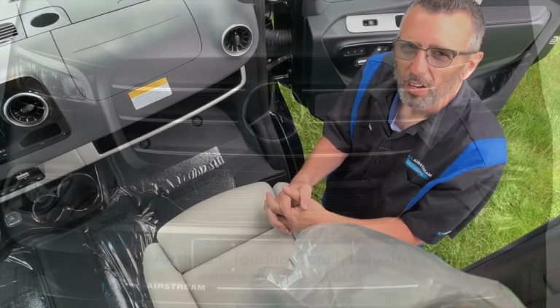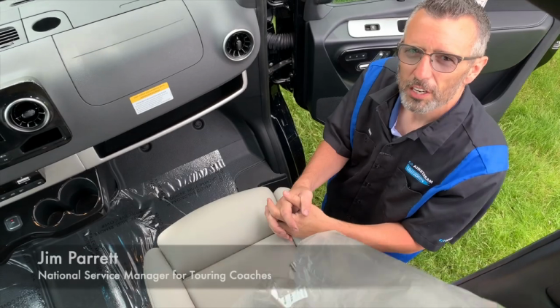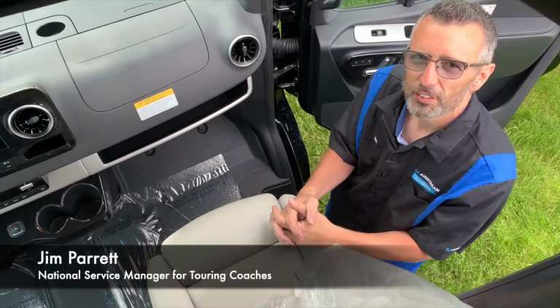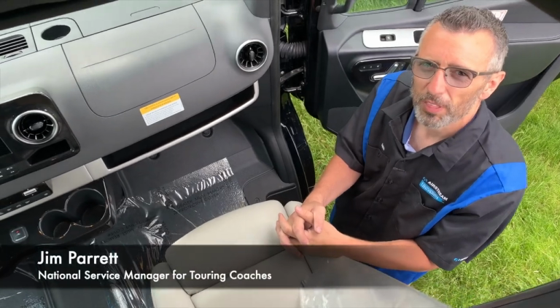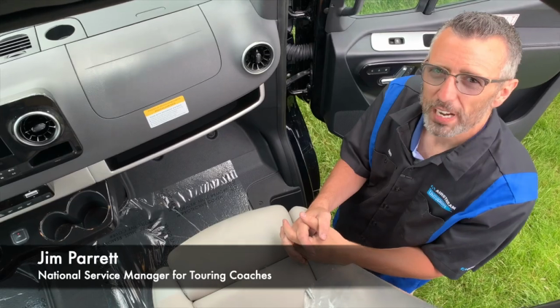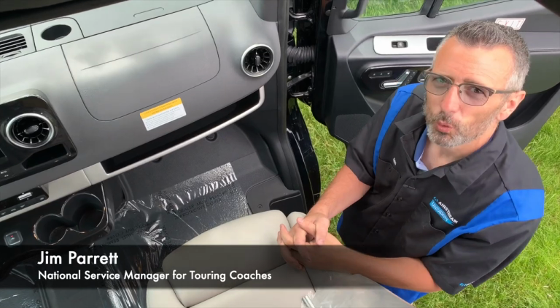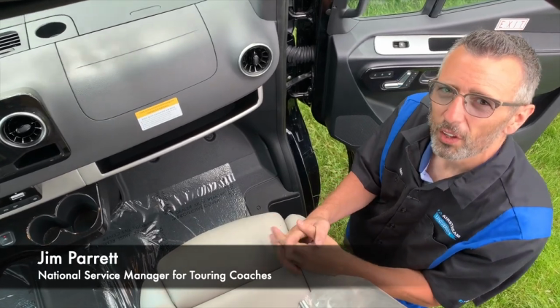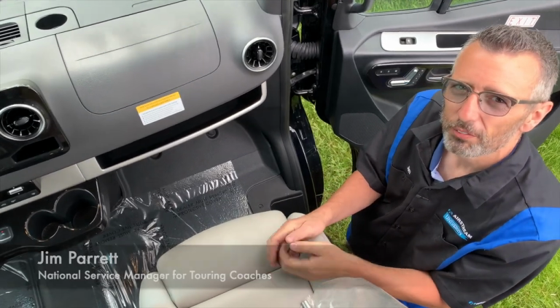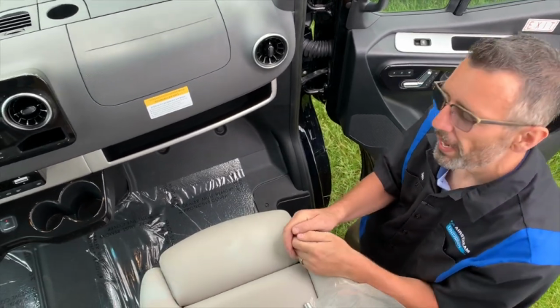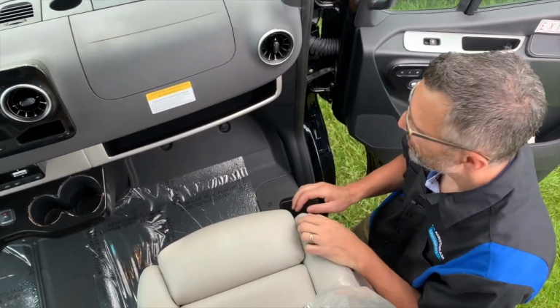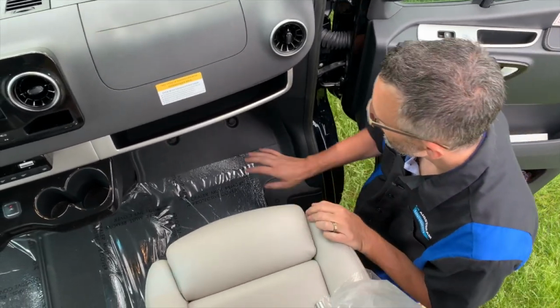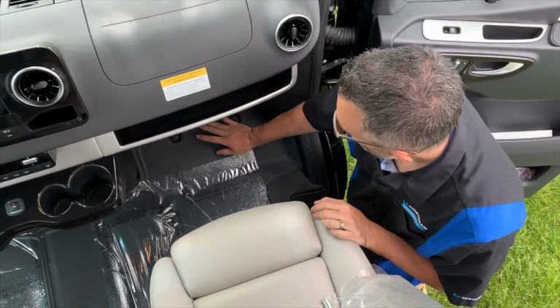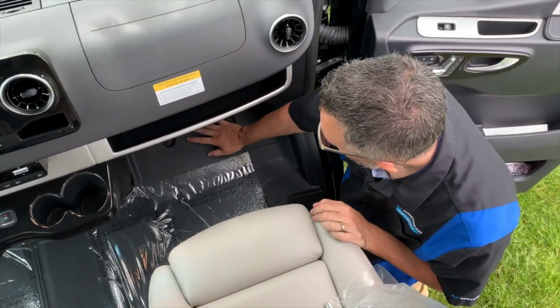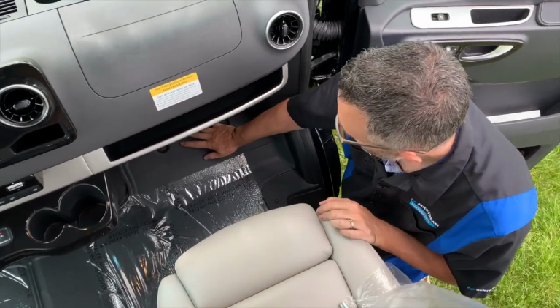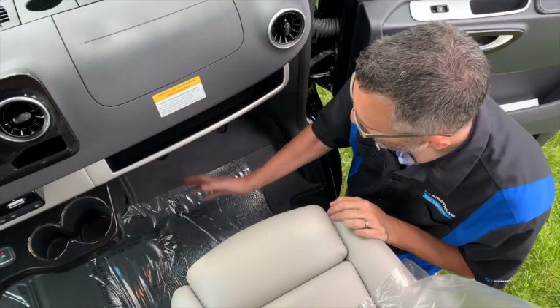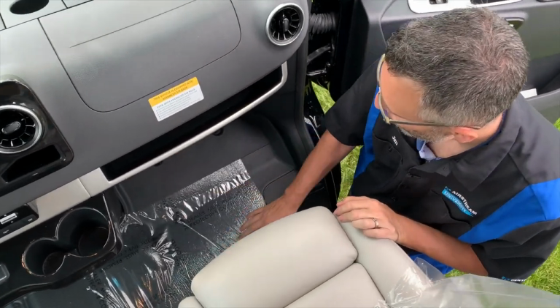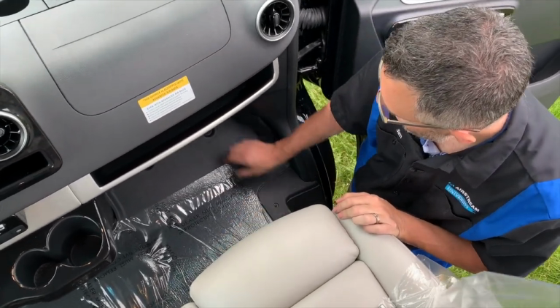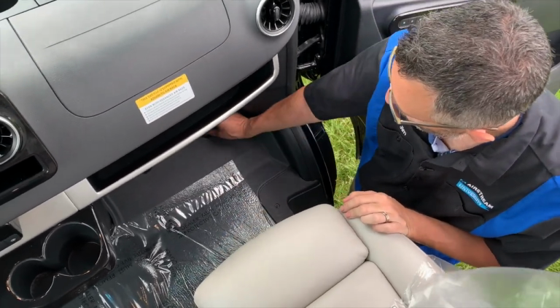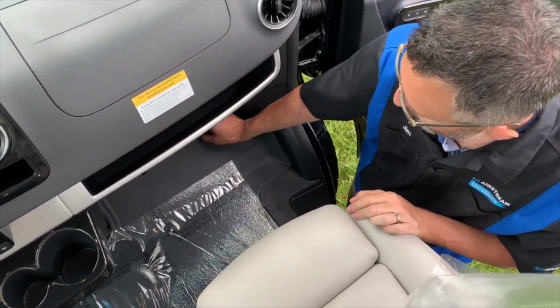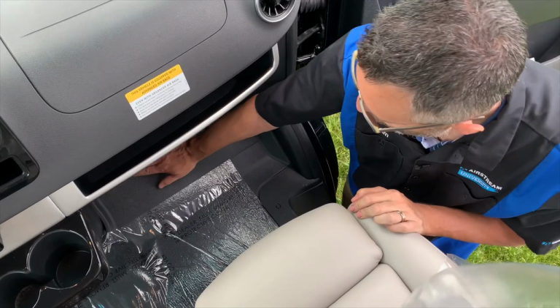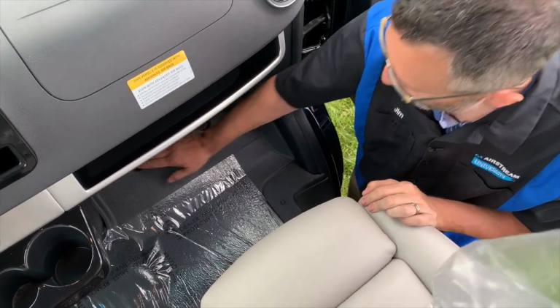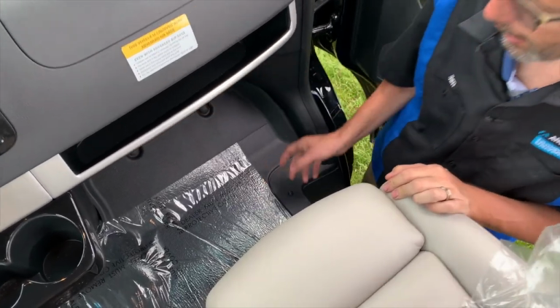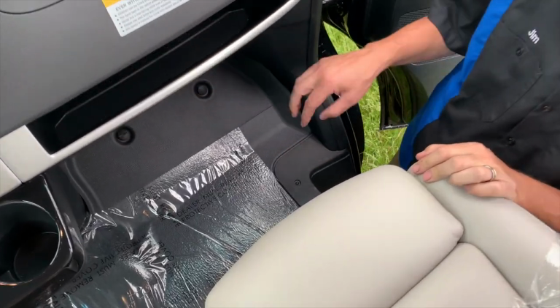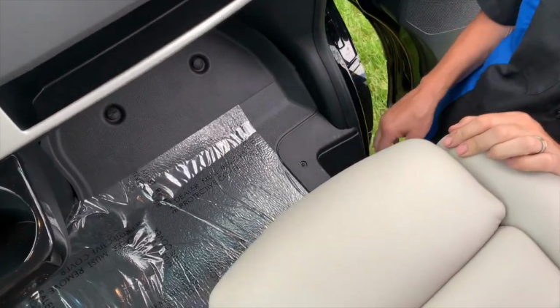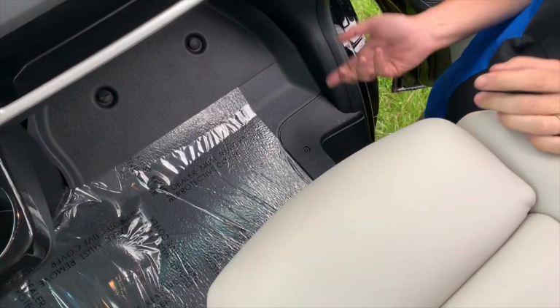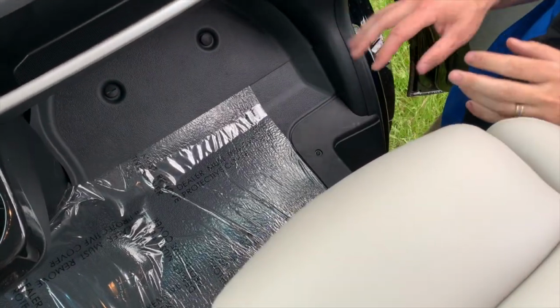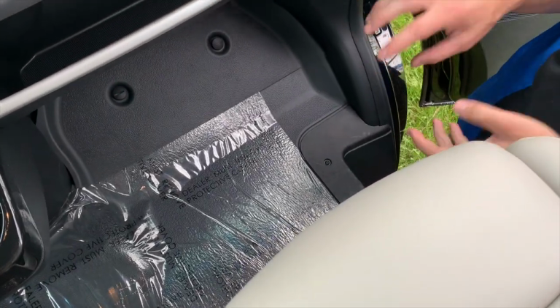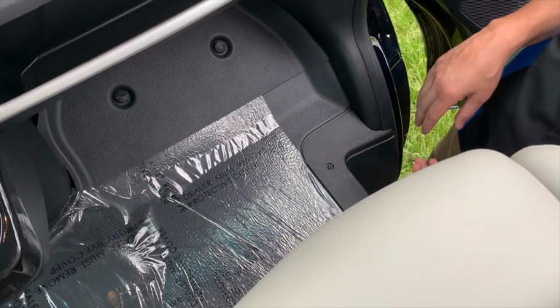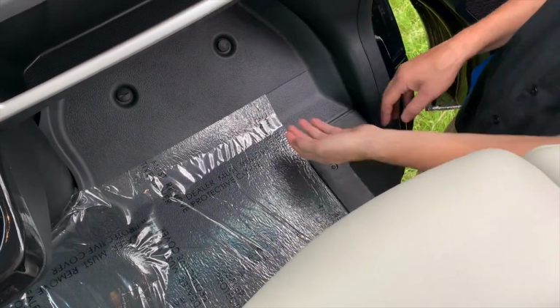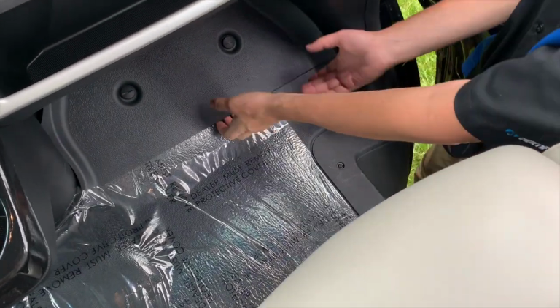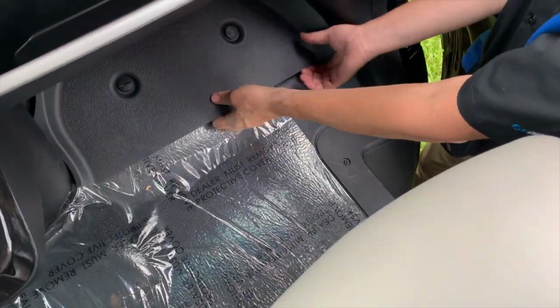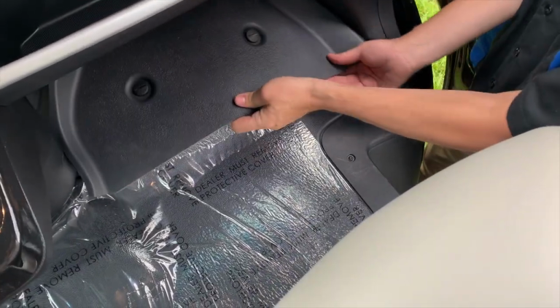All interstates come with a Mercedes tool kit located in front of the passenger seat. All we have to do is remove our floor mat, rotate these two screws counterclockwise or to the left, and pull this out.